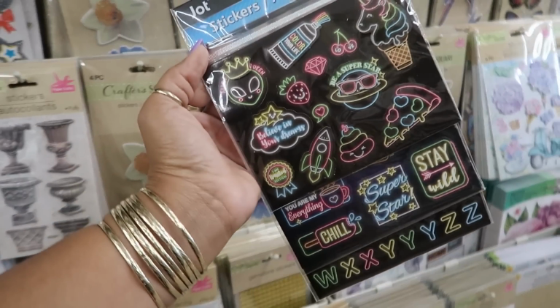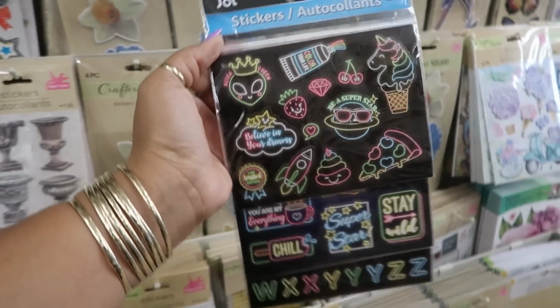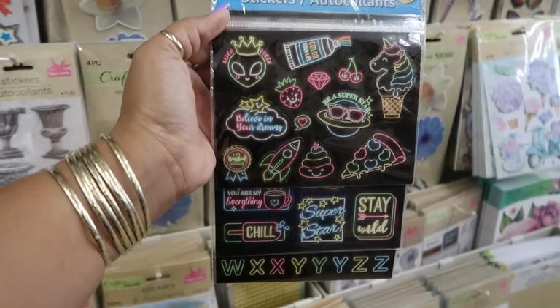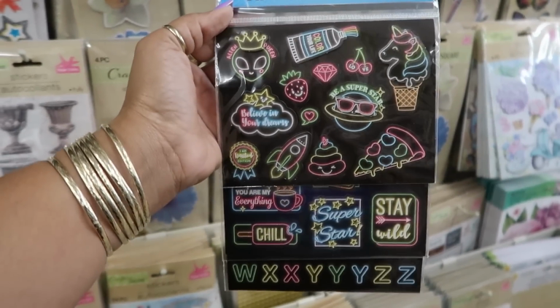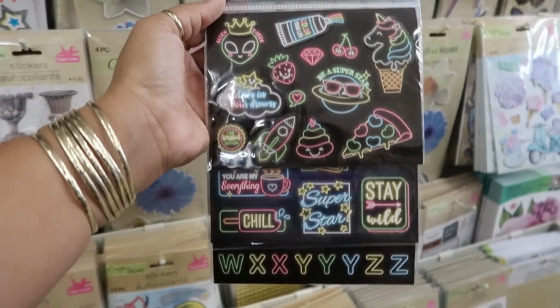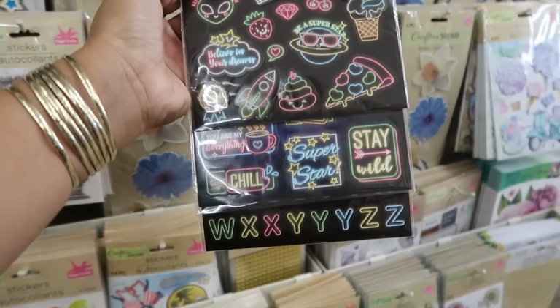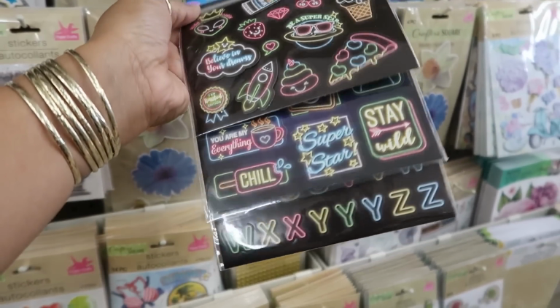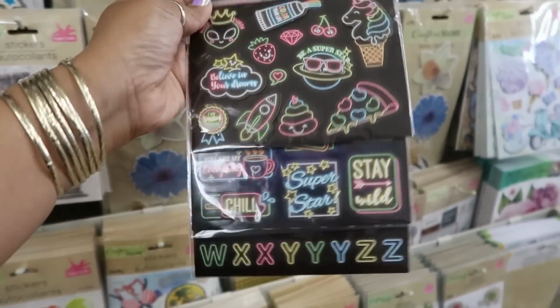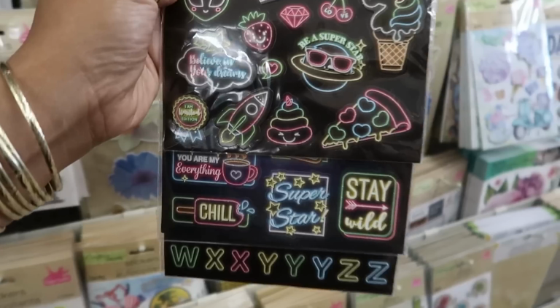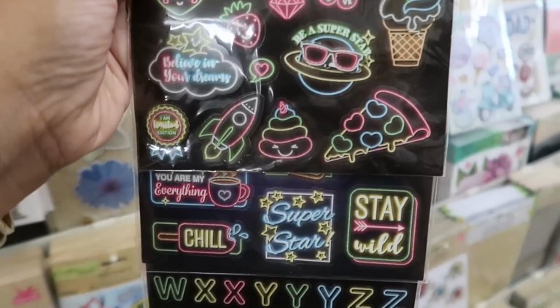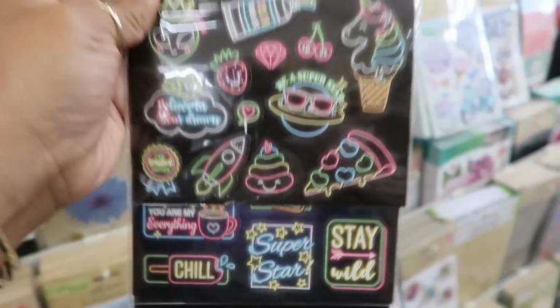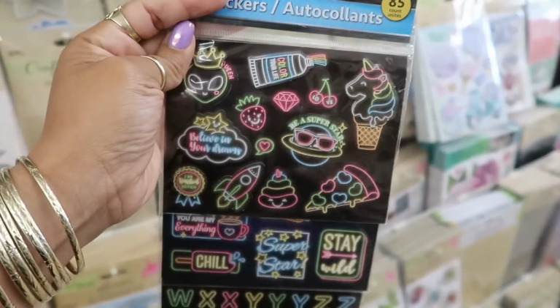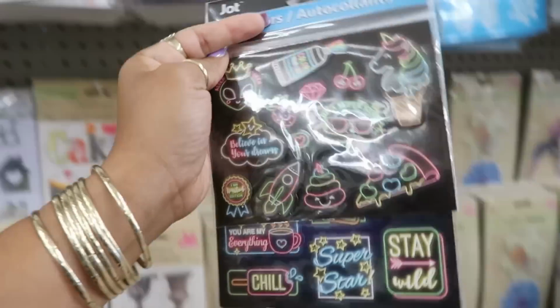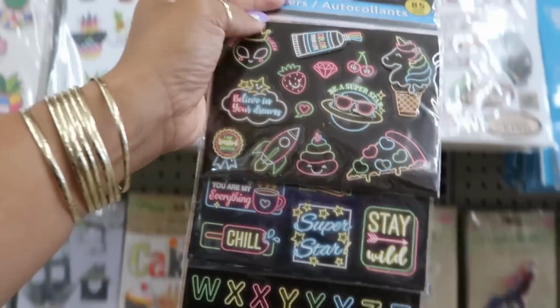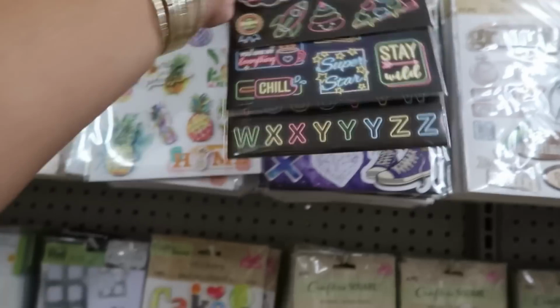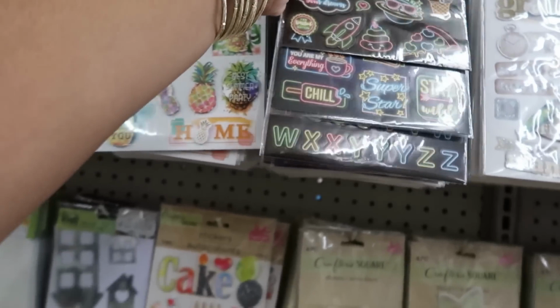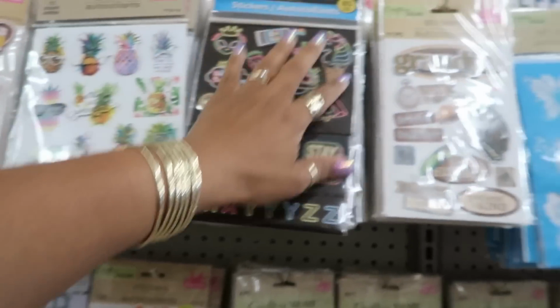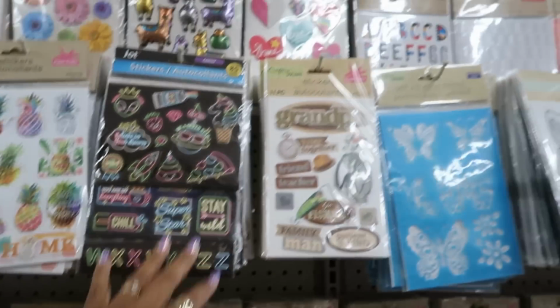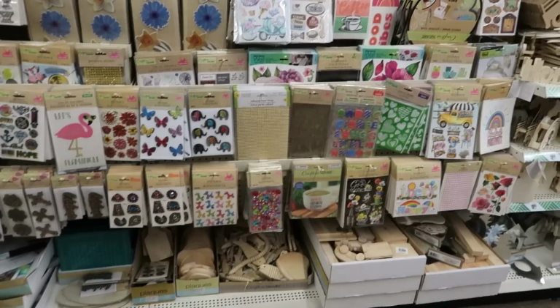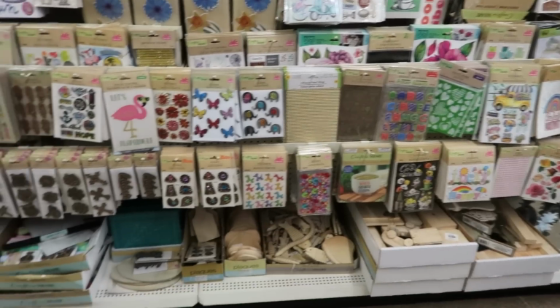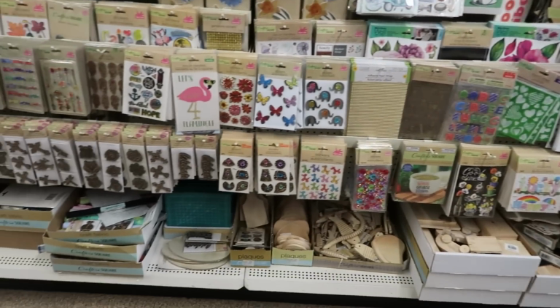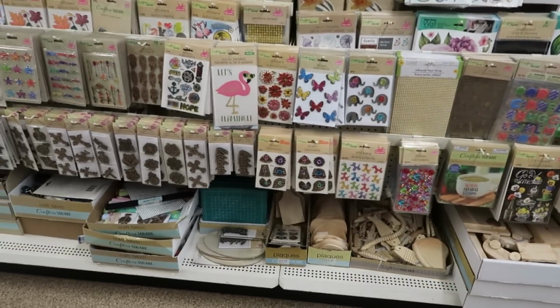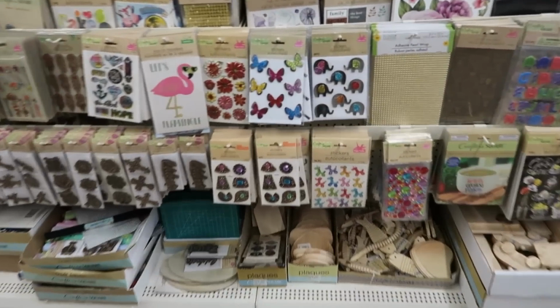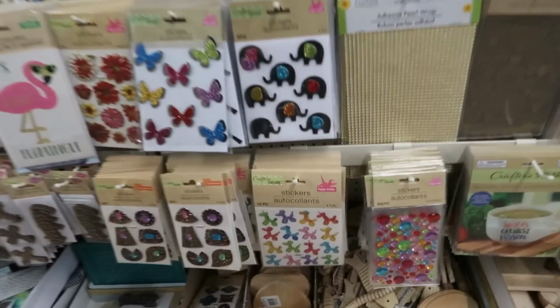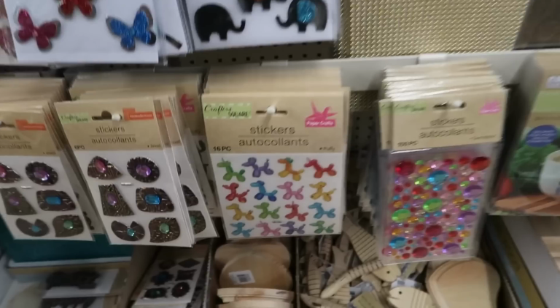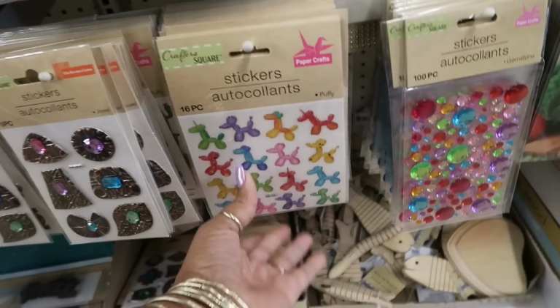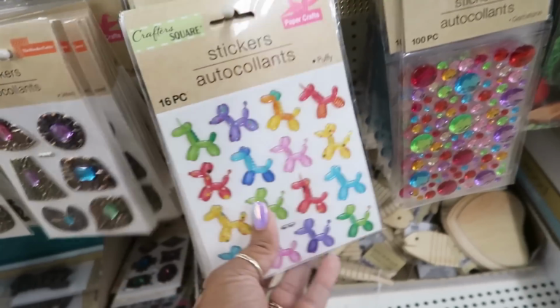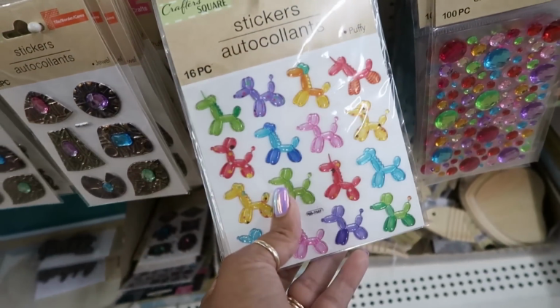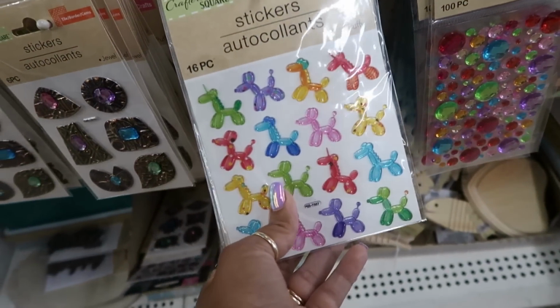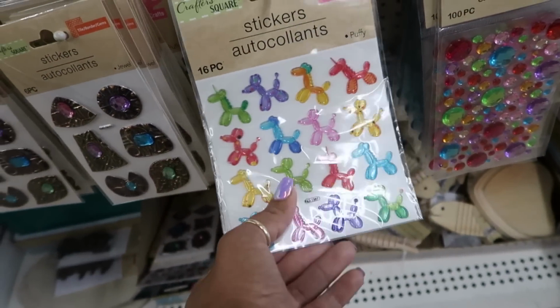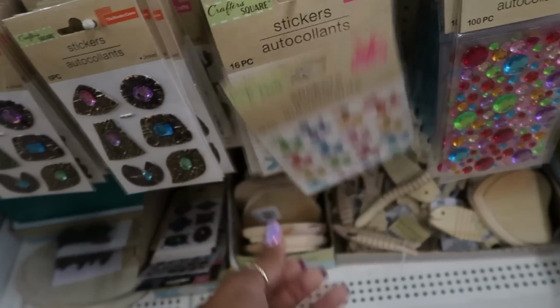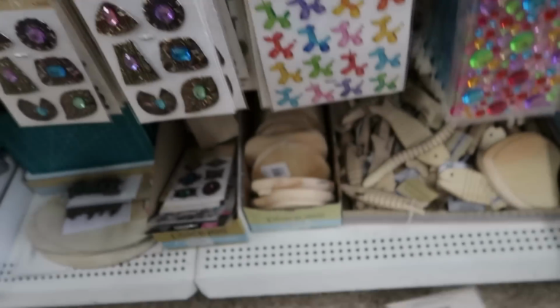'Color Your Life,' alien queen — oh these are cute, look at the pizza! I like that they're neon. Lots and lots of stickers. Oh, there's the balloon dogs — I have so many of these.